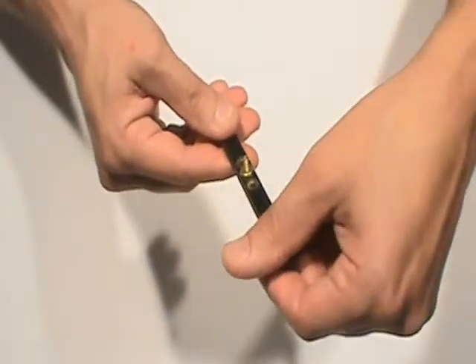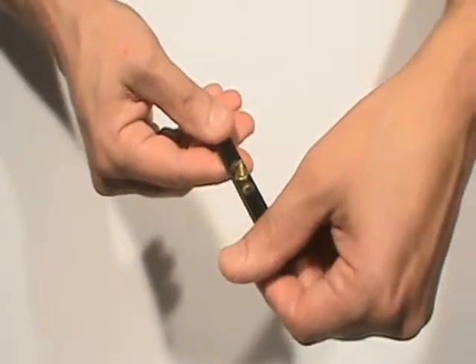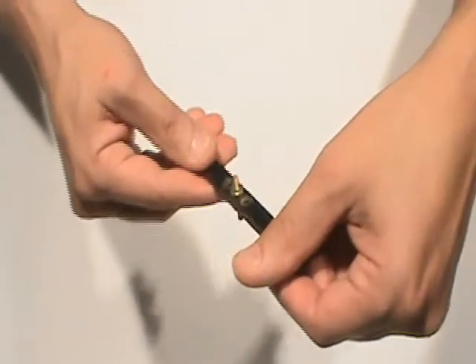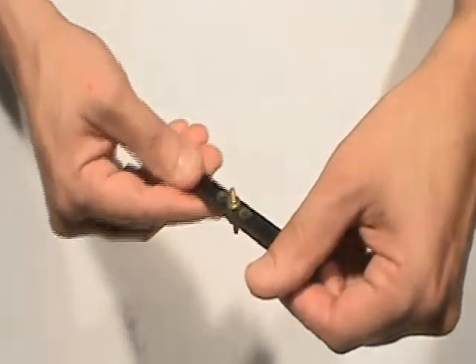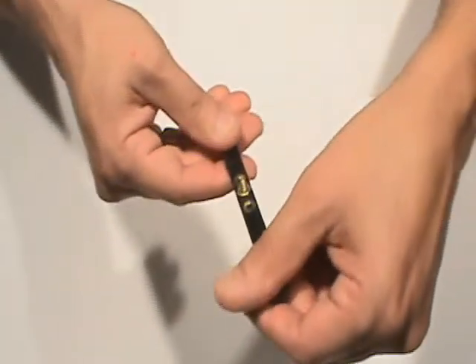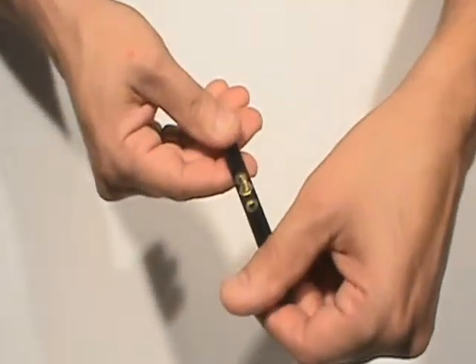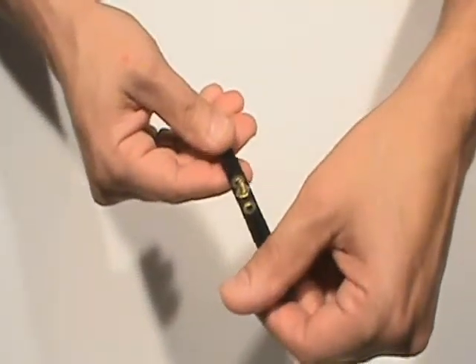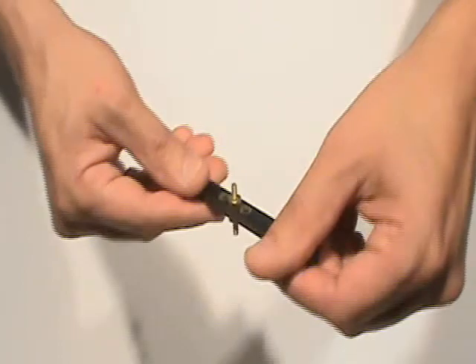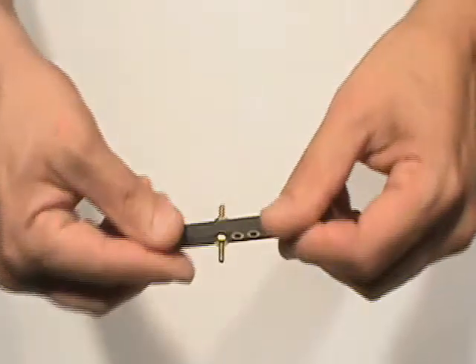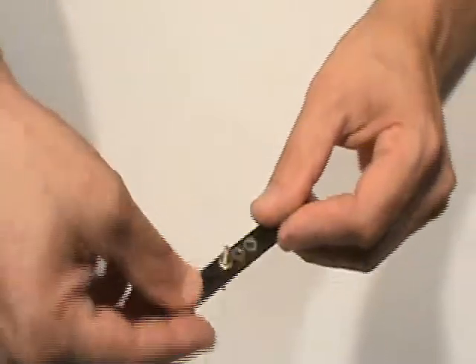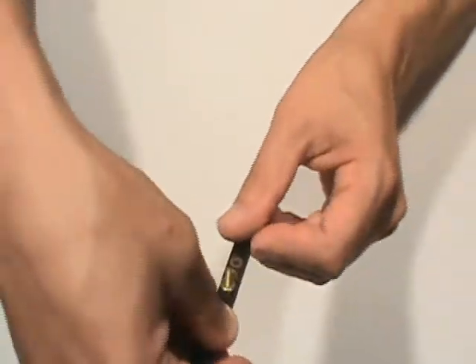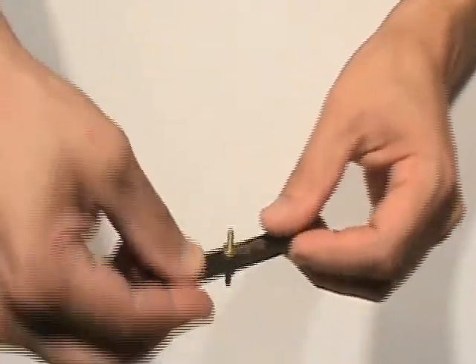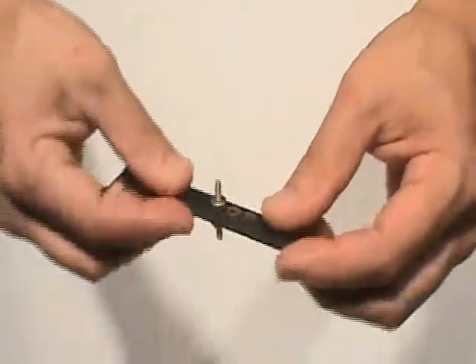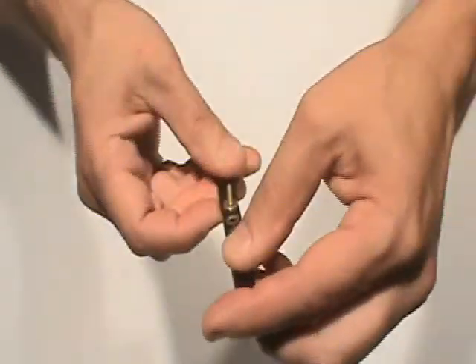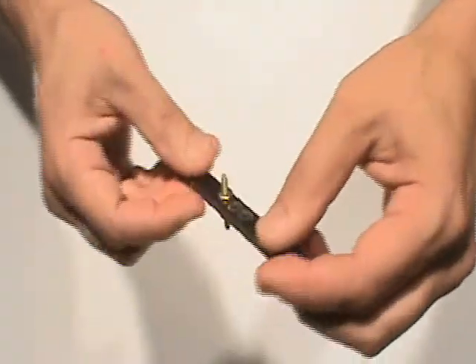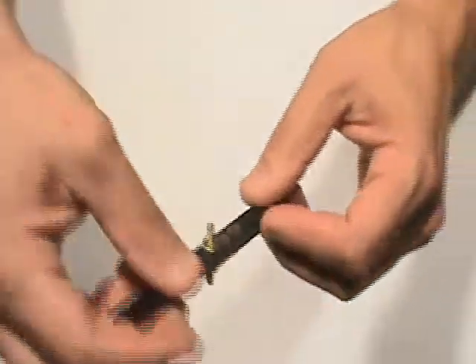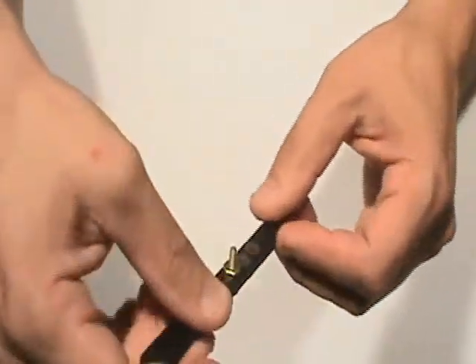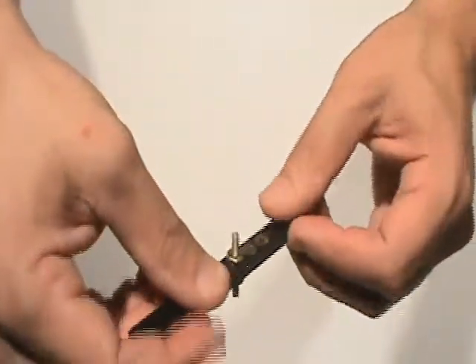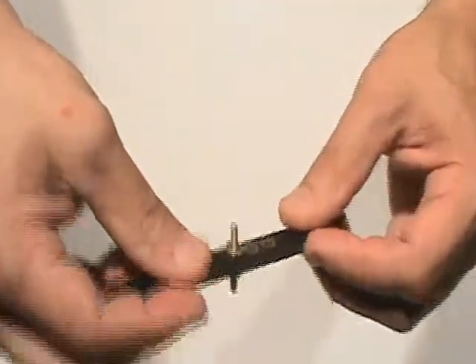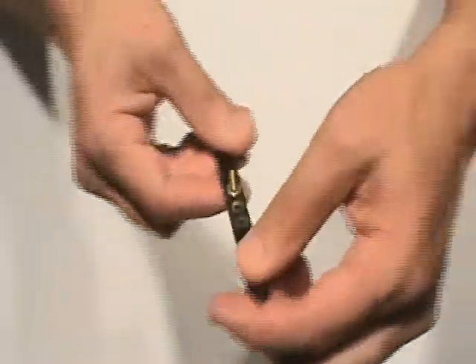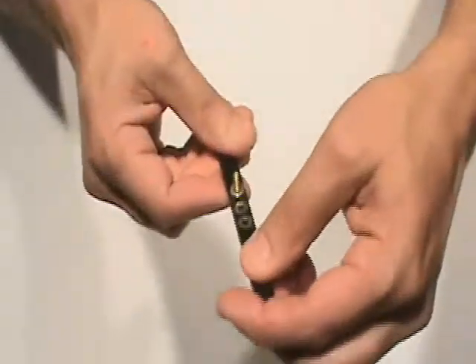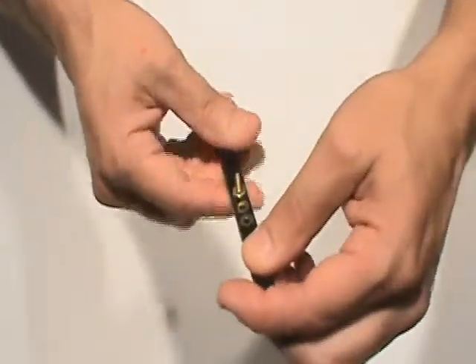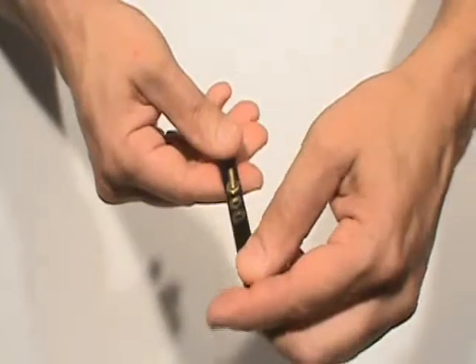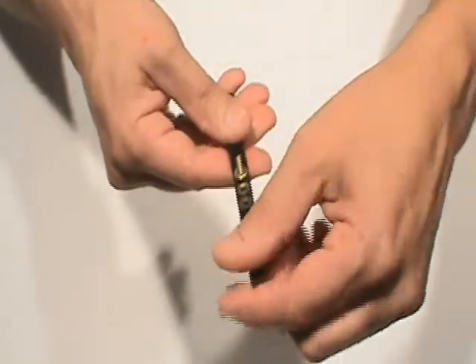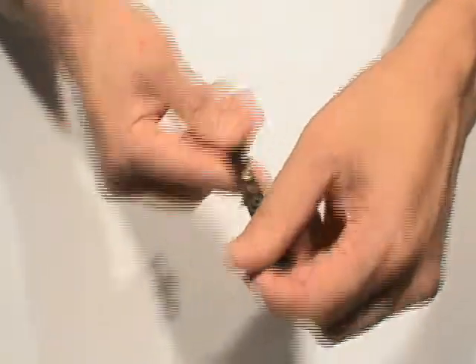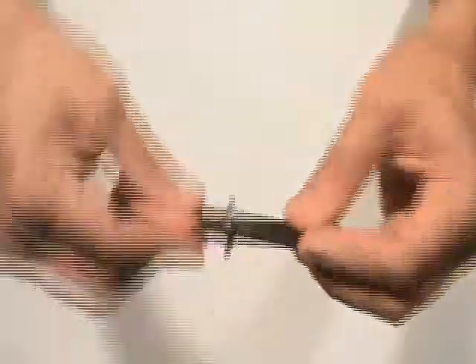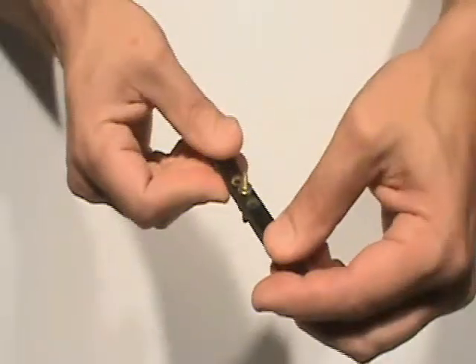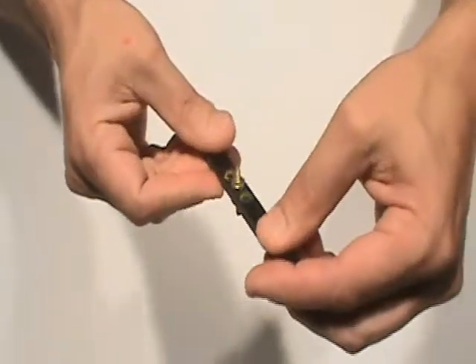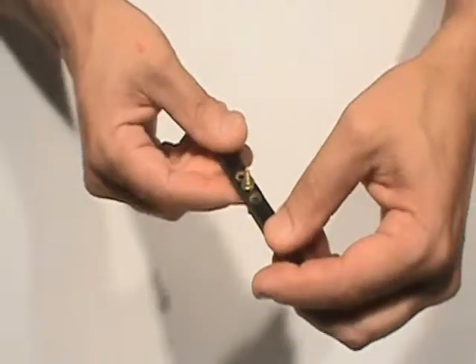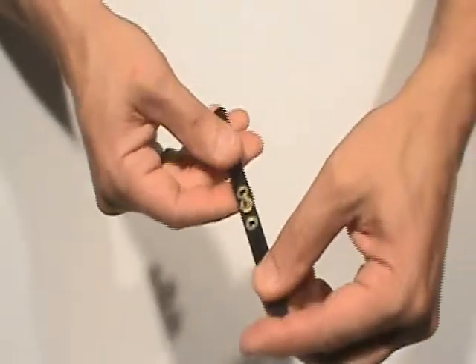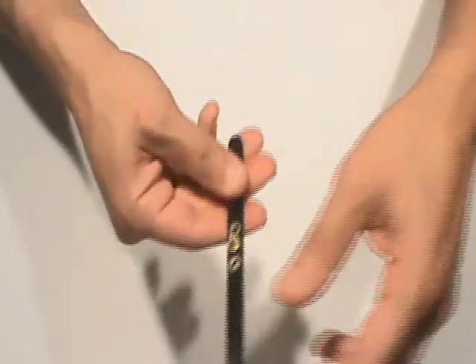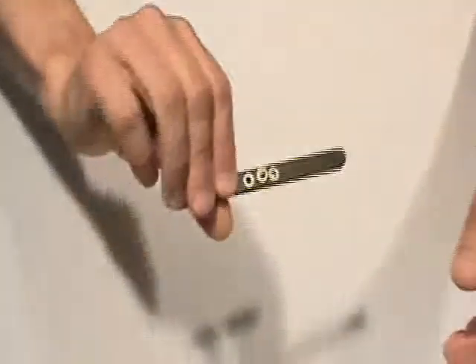Here's the move: I kick forward, and at that forward point I rotate it and pull back. Then there it is.